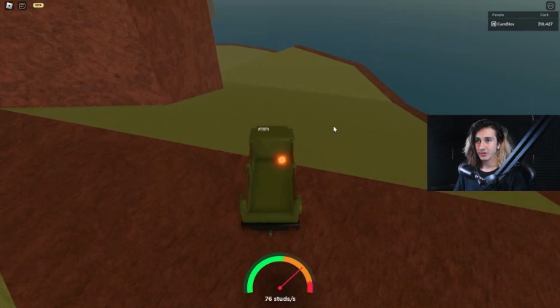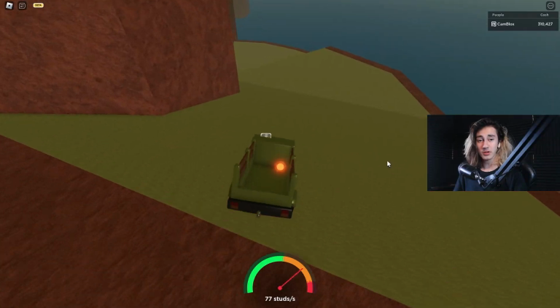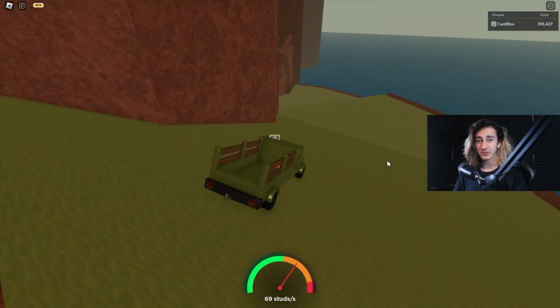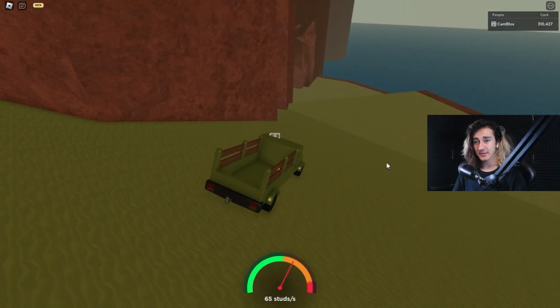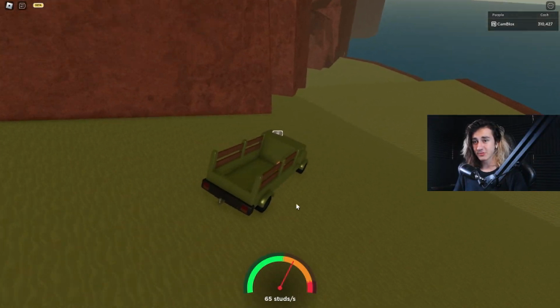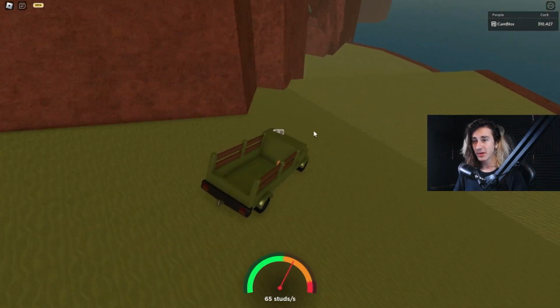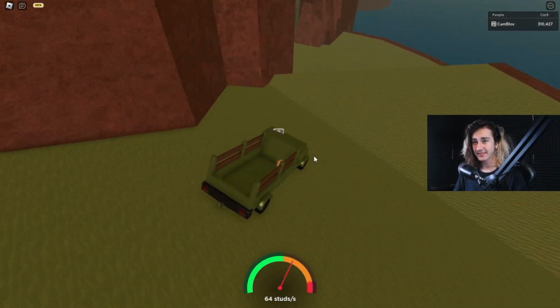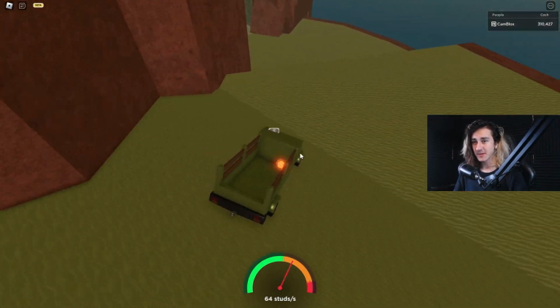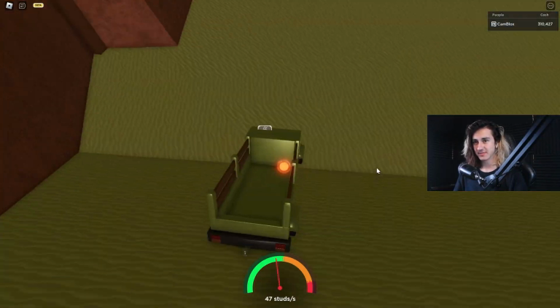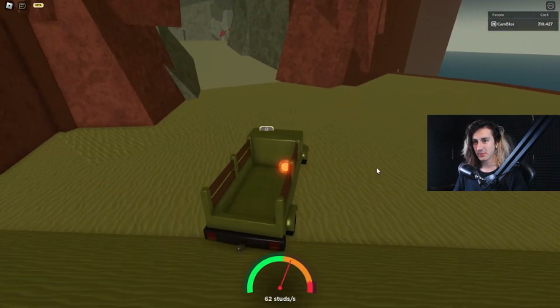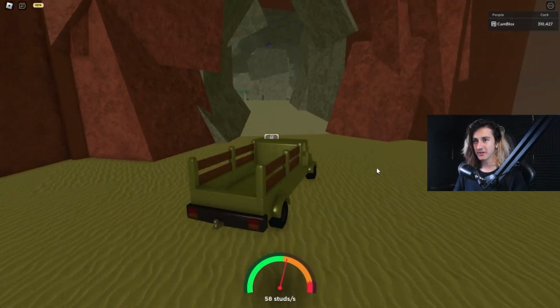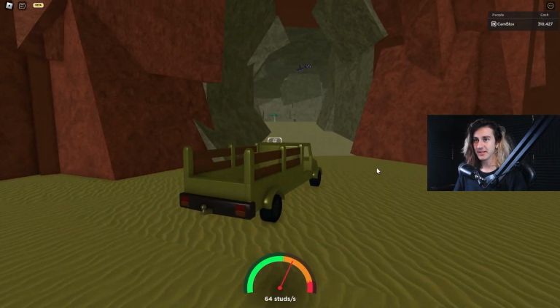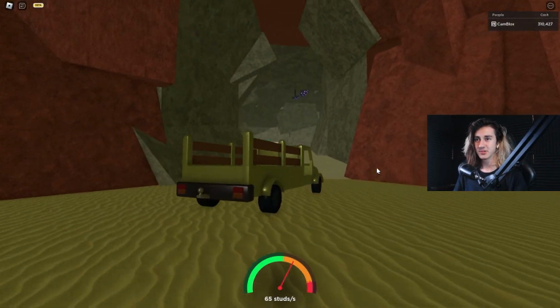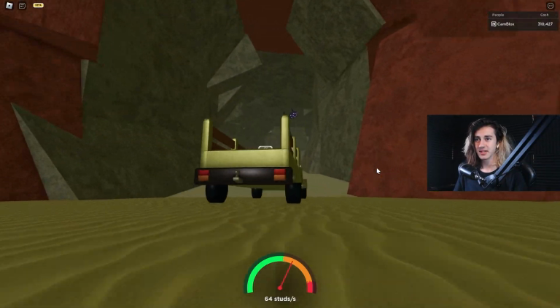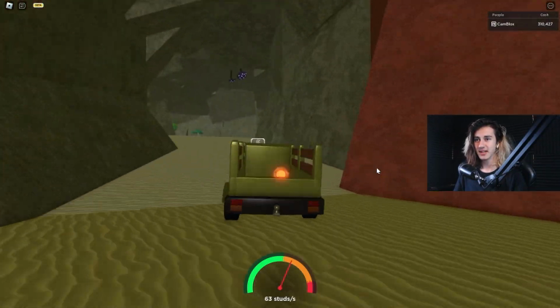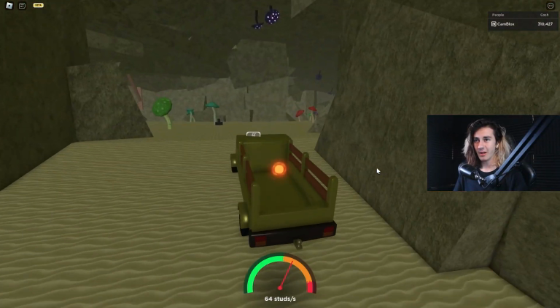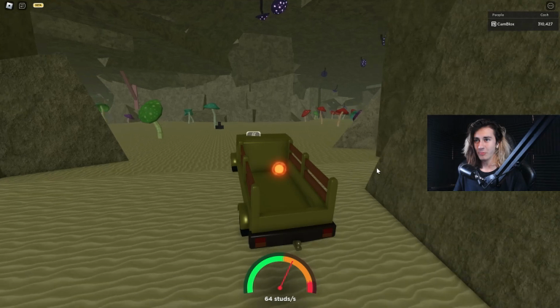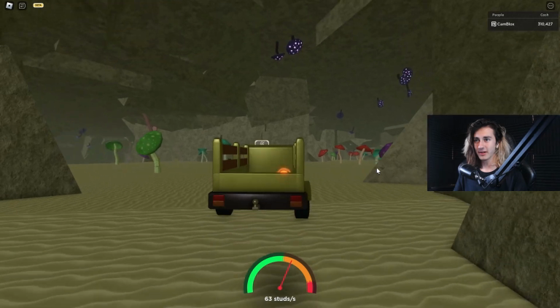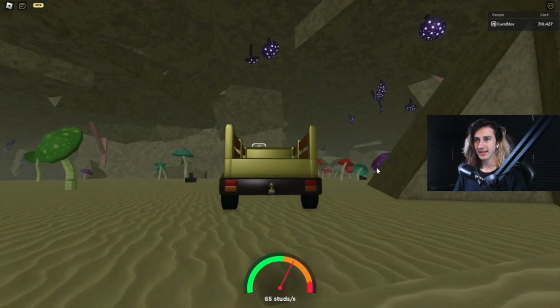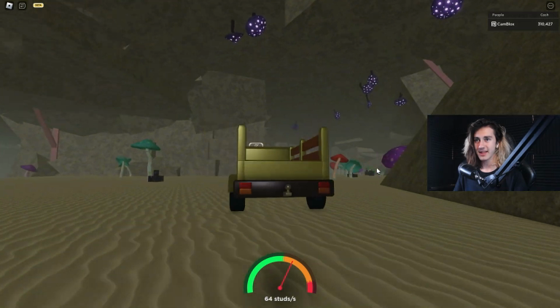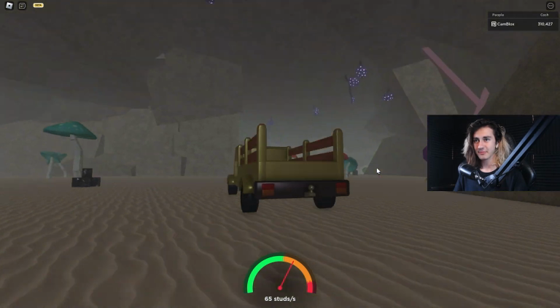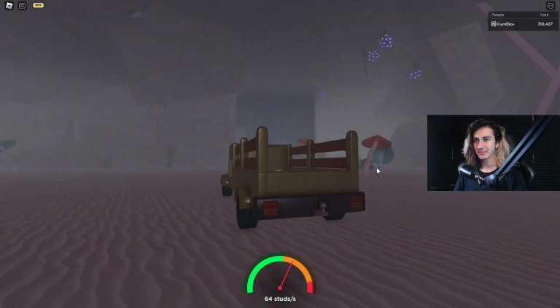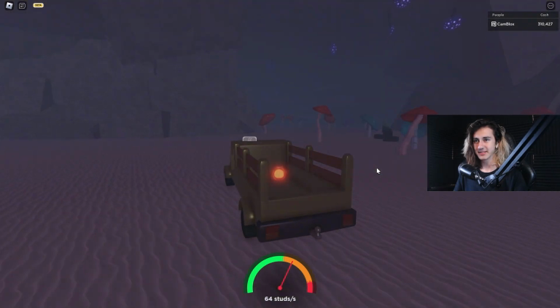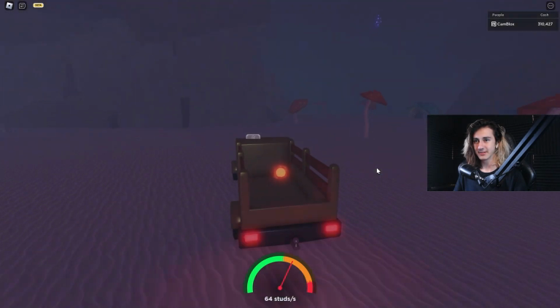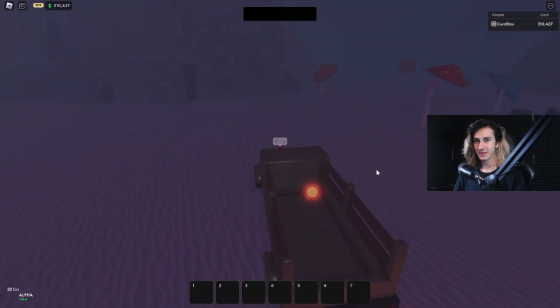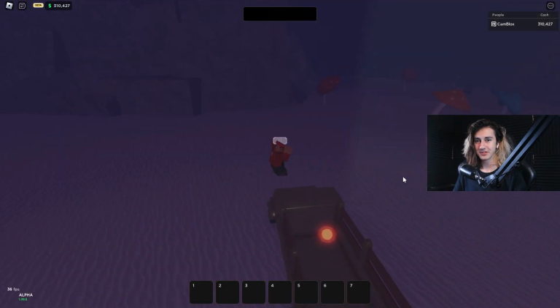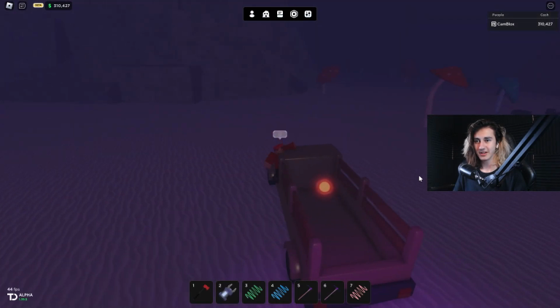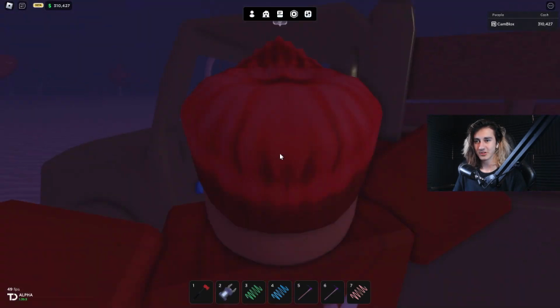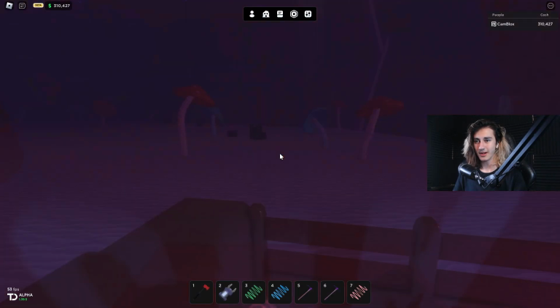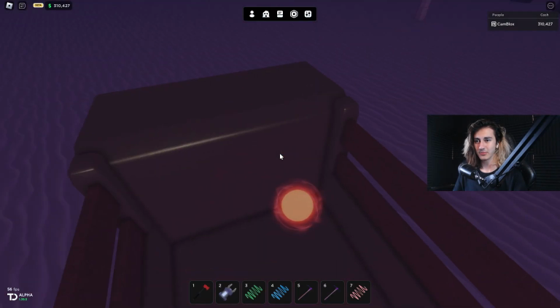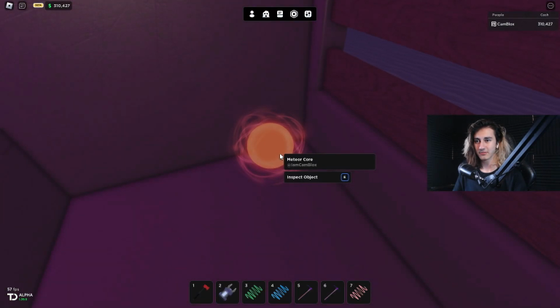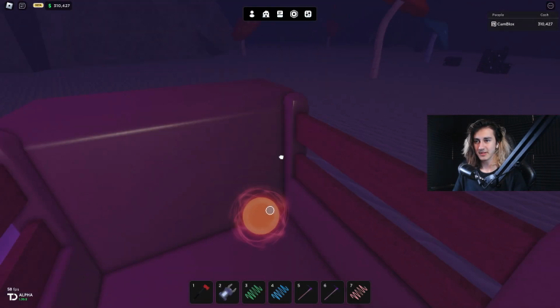We're going to go off this way to where the mountain rock things divide. All we've got to do is get a mushroom to hit this piece, so we're going down here into the cave. I'm hoping I can get hit from being this low down — not entirely sure.